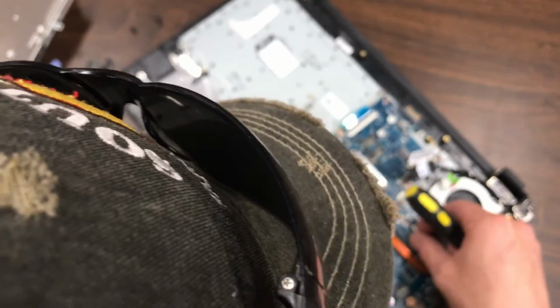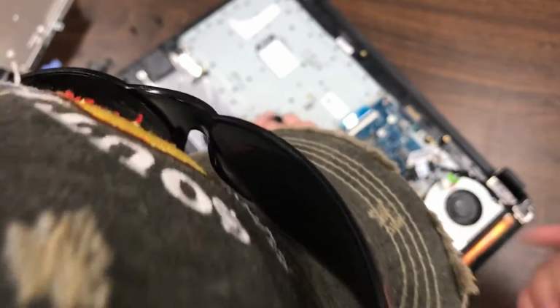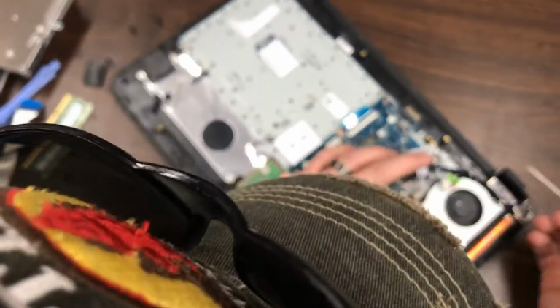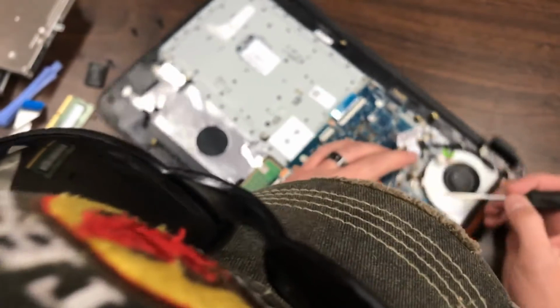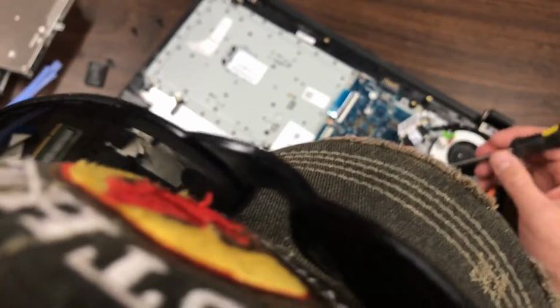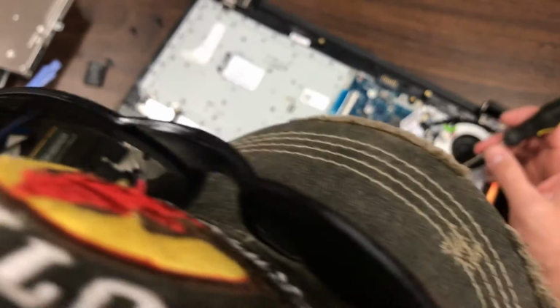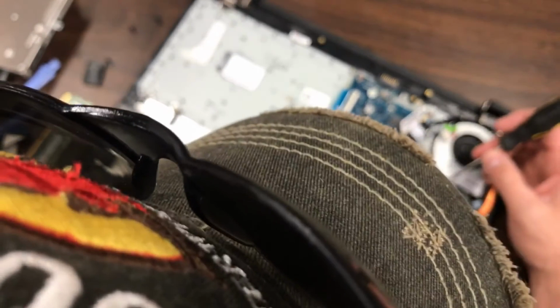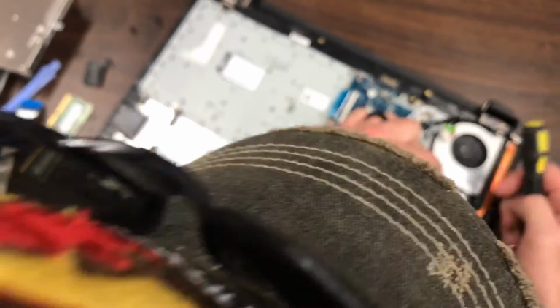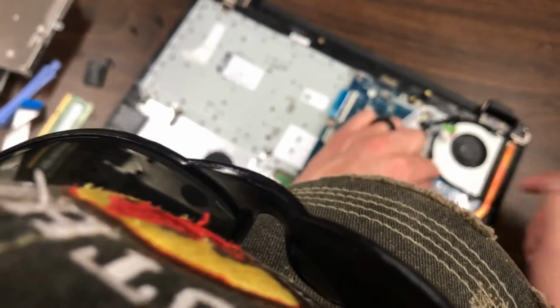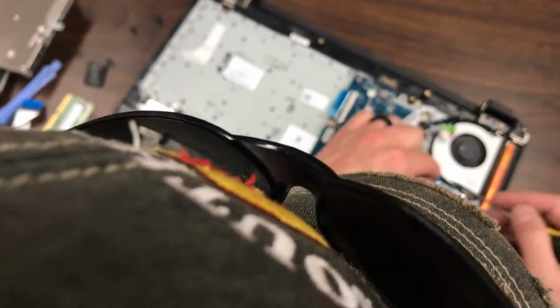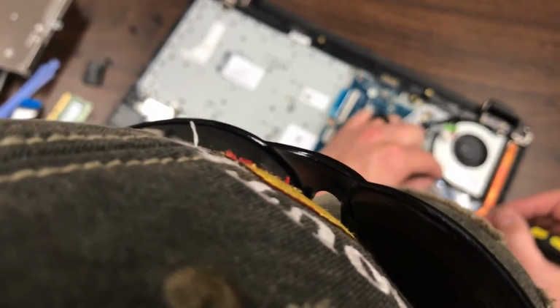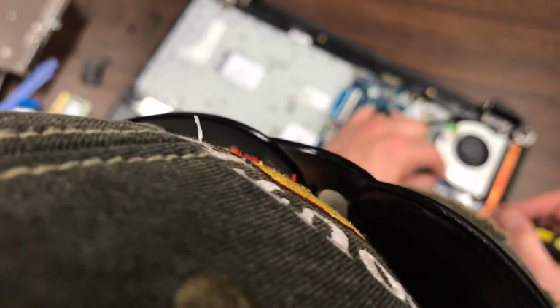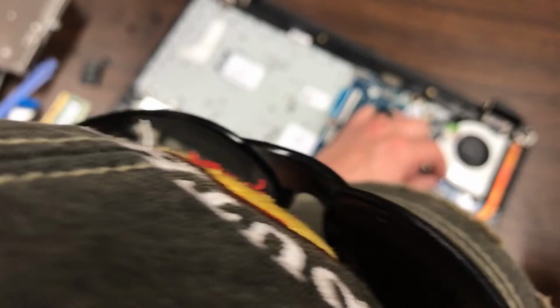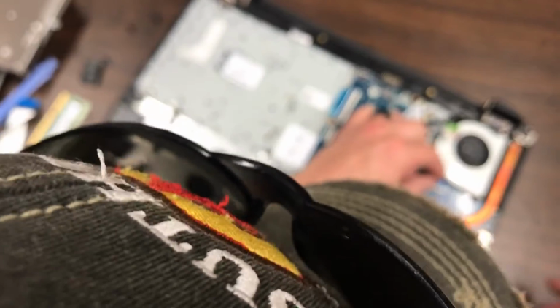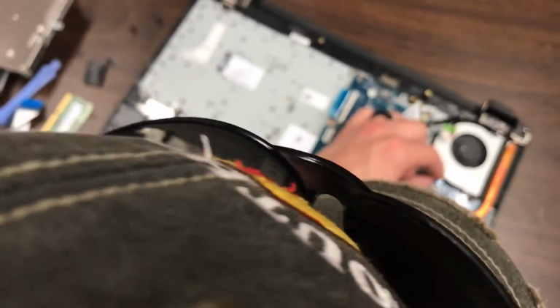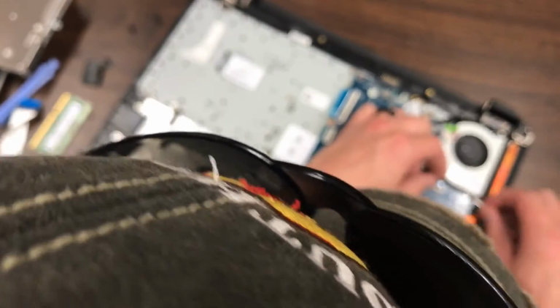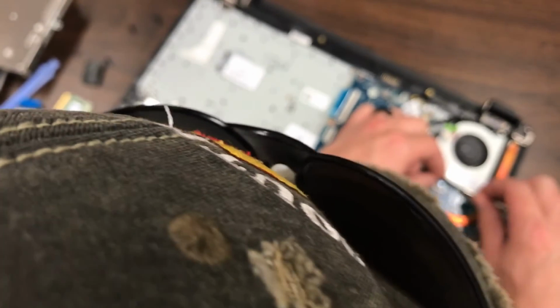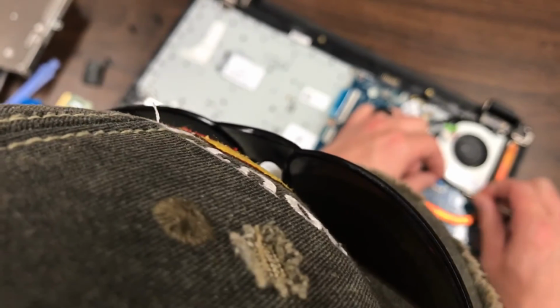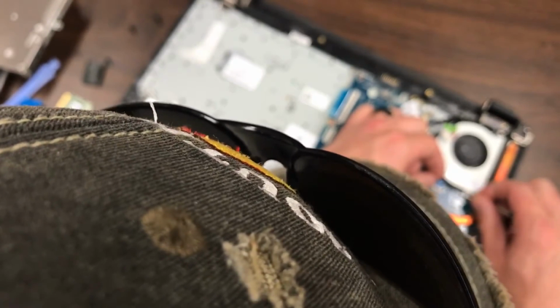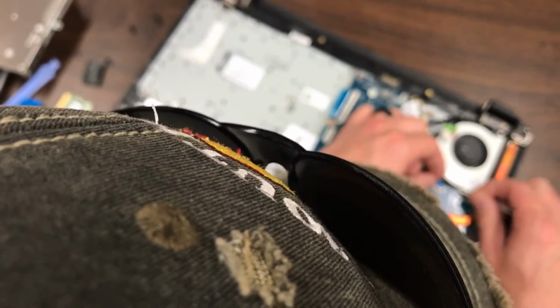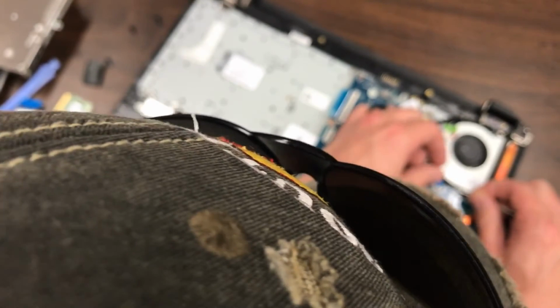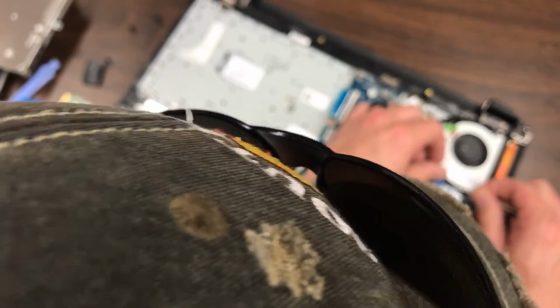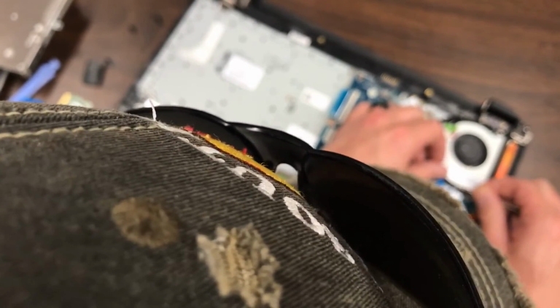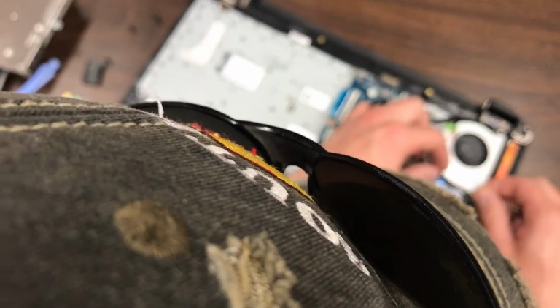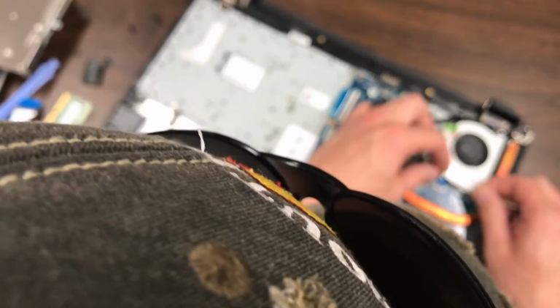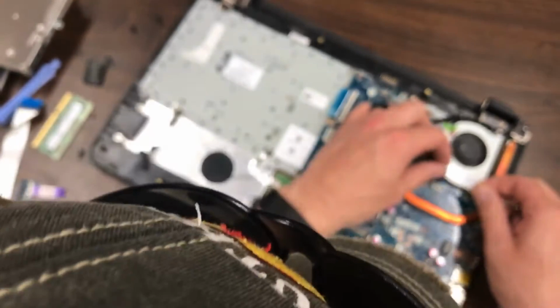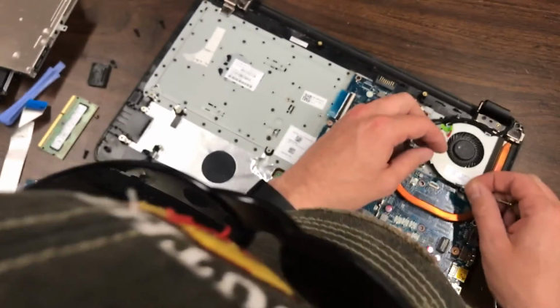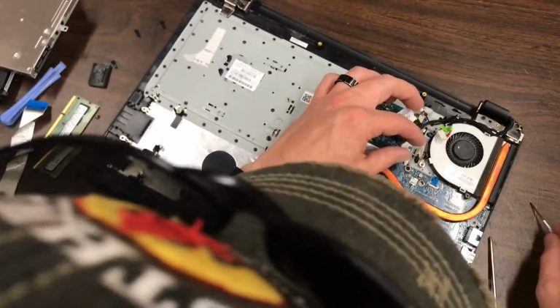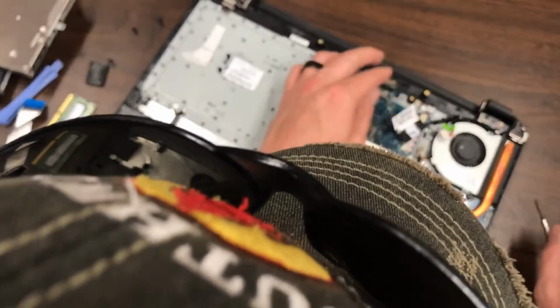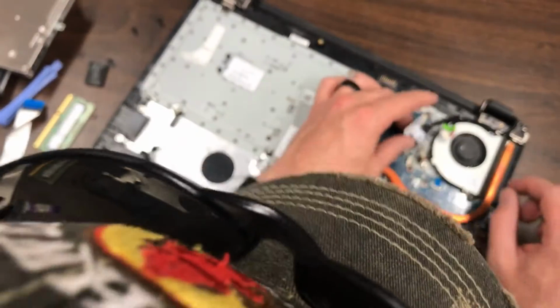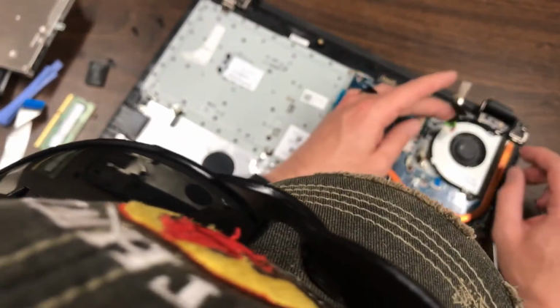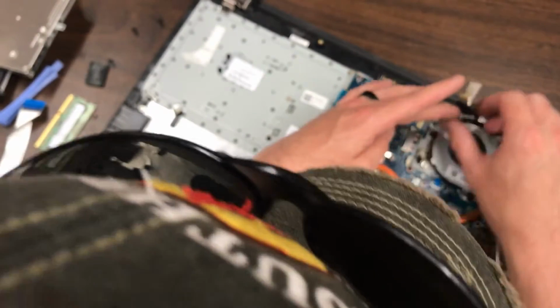There's one last little hidden cable right here. That one is a little bit more difficult to pull, or at least to reach anyway.